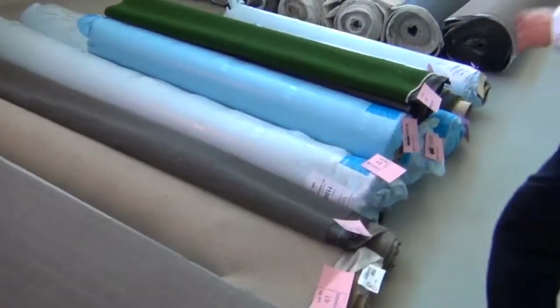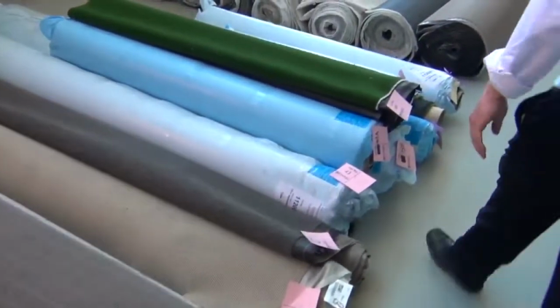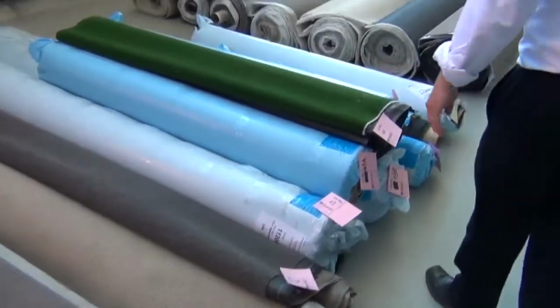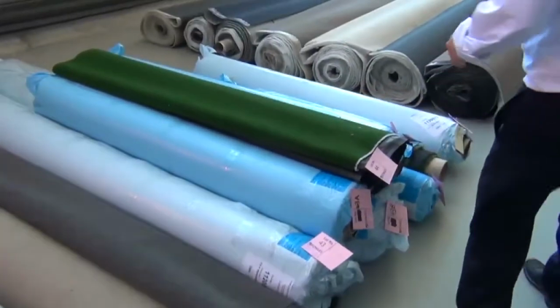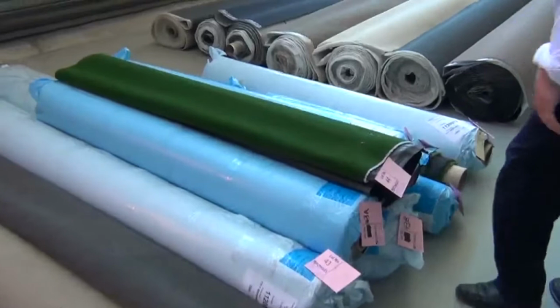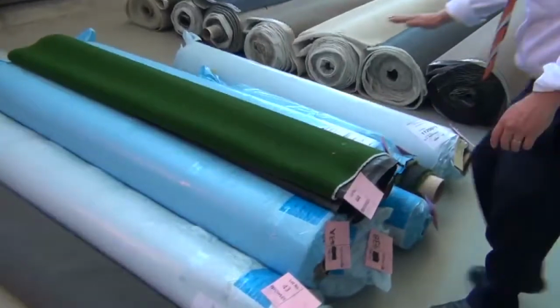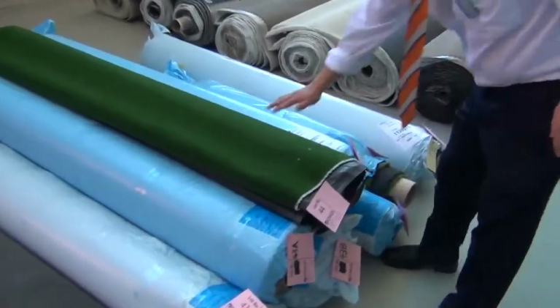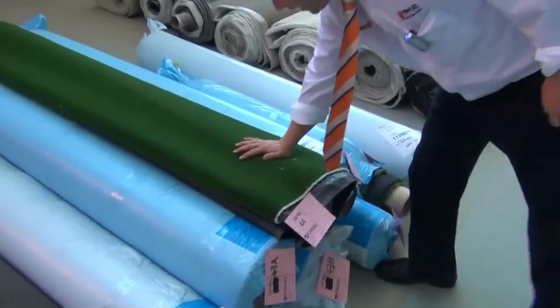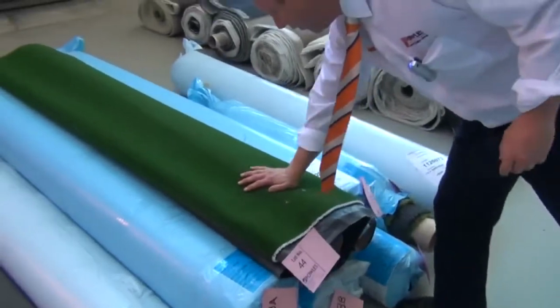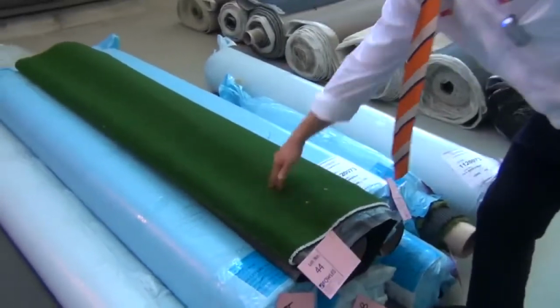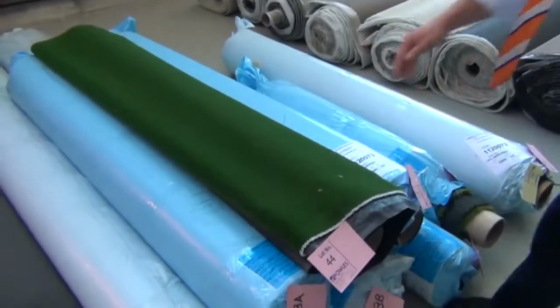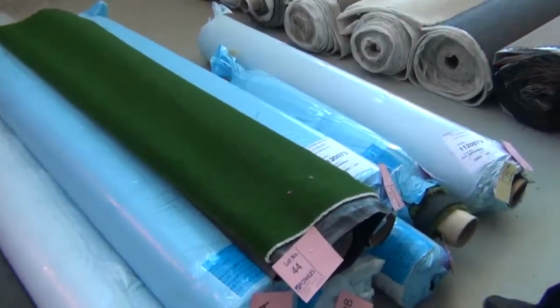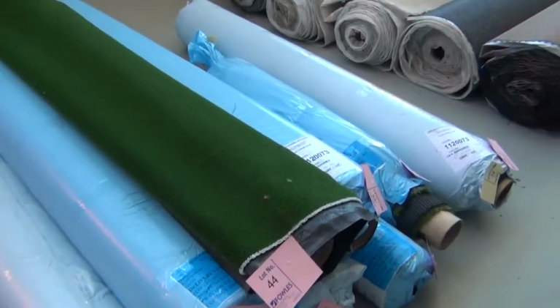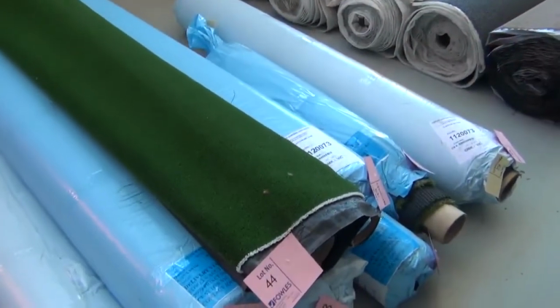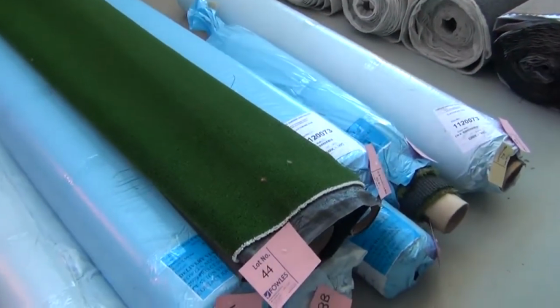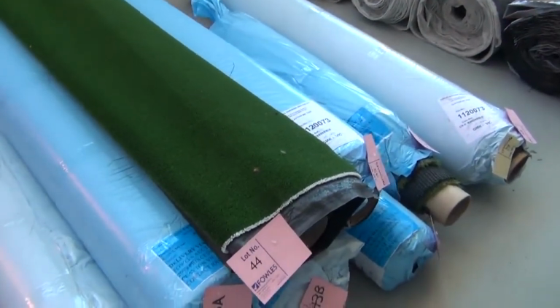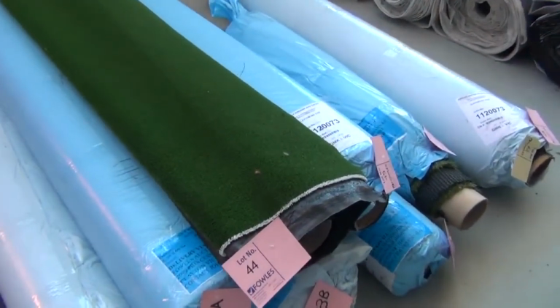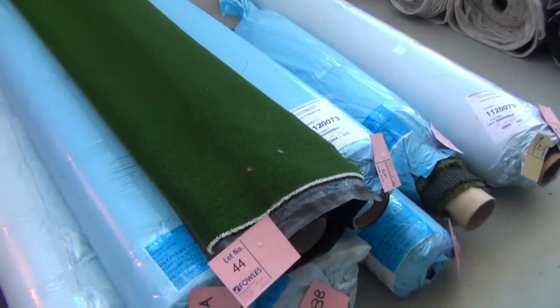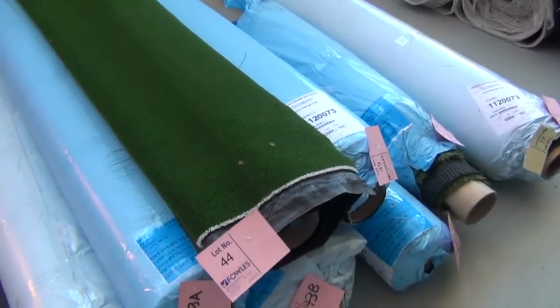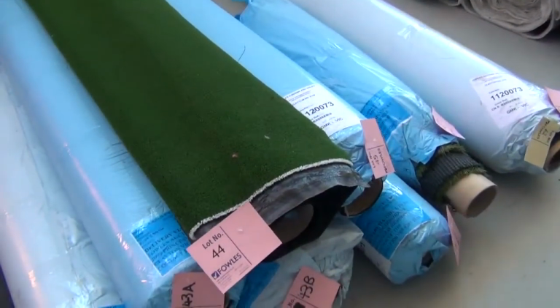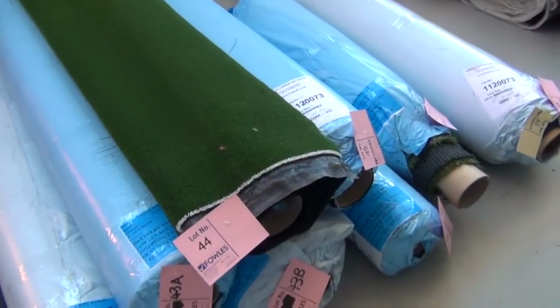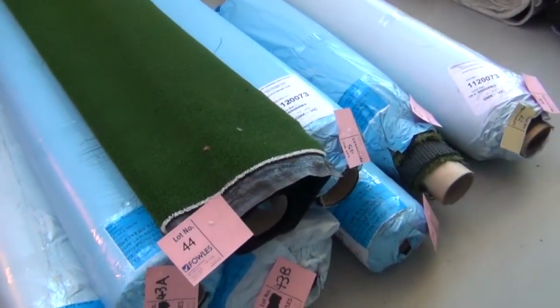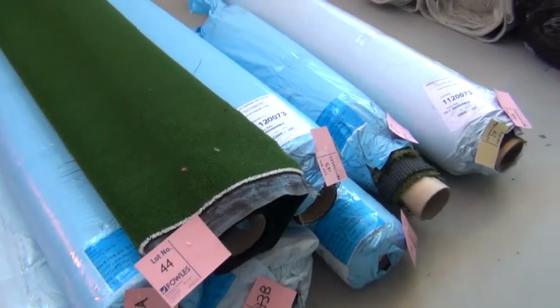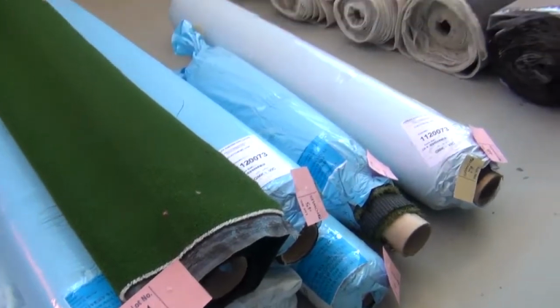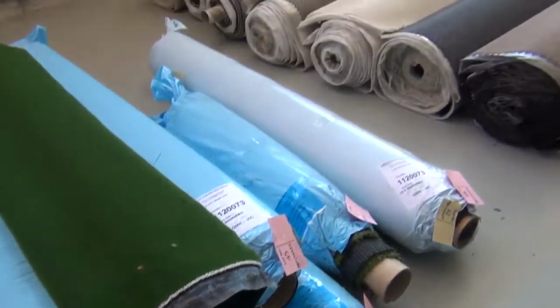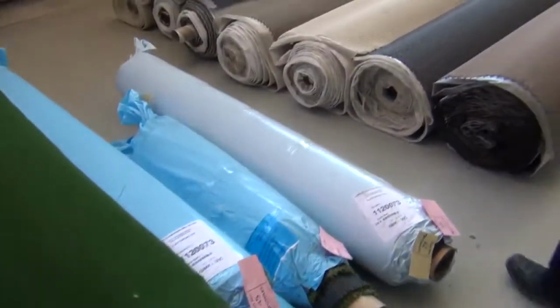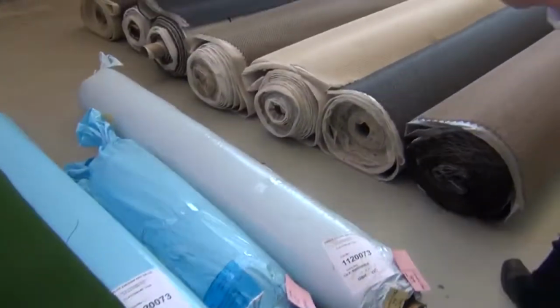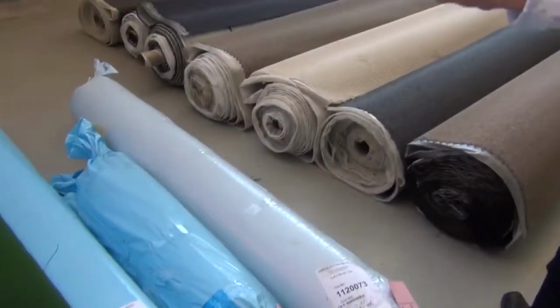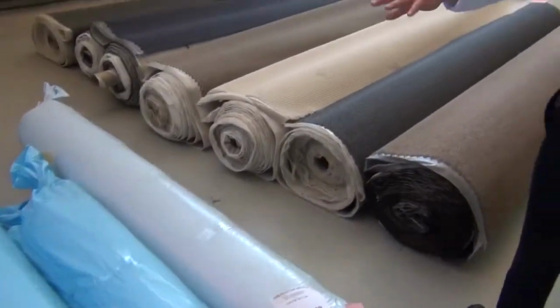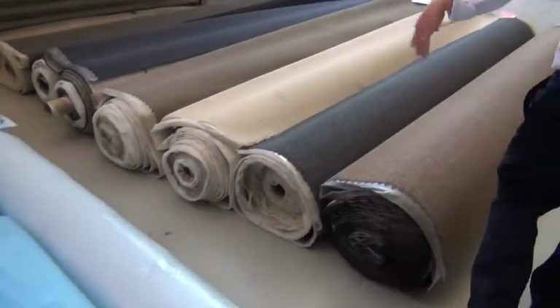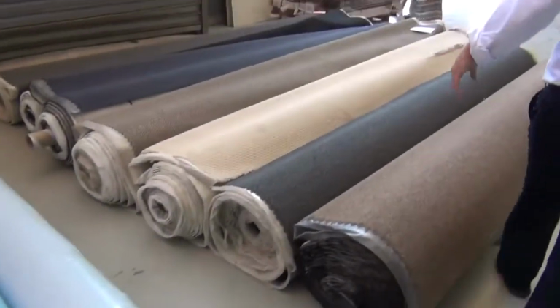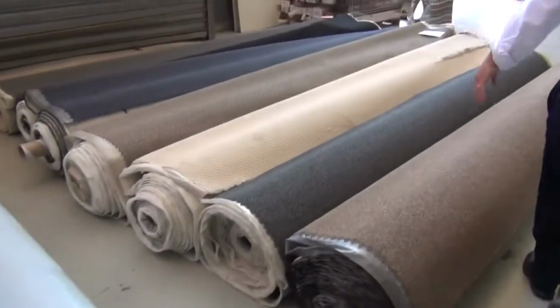Got a little bit of artificial turf there as well — have a look at that. That's probably looking around $7 to $10 a square metre for that particular stuff.